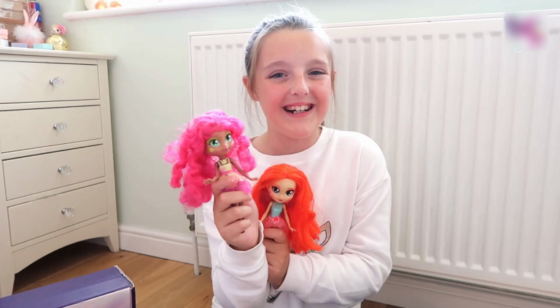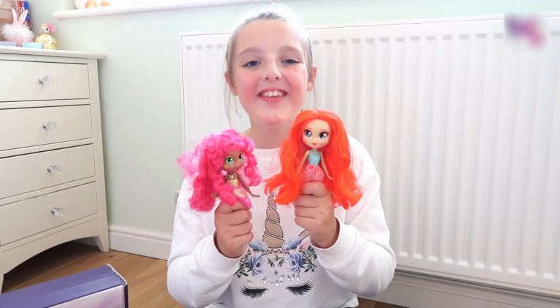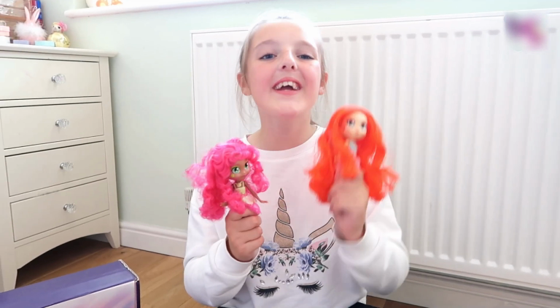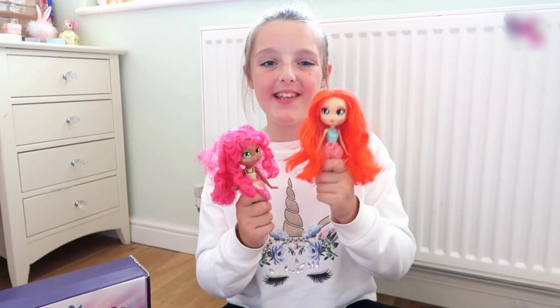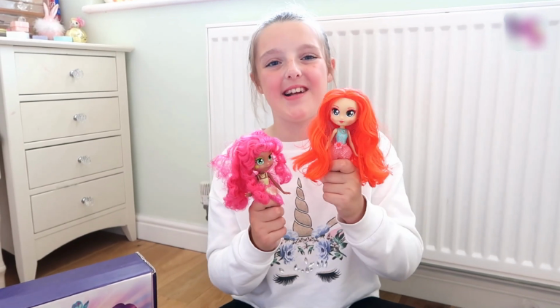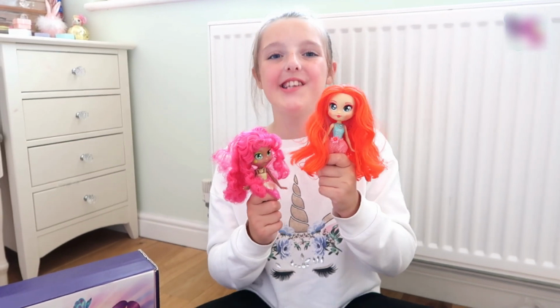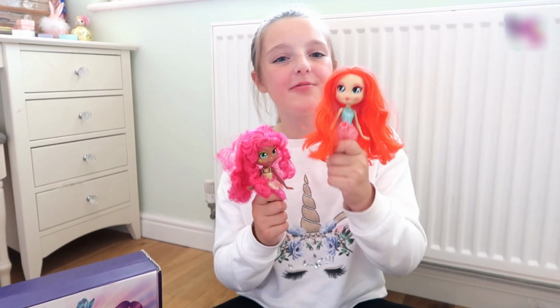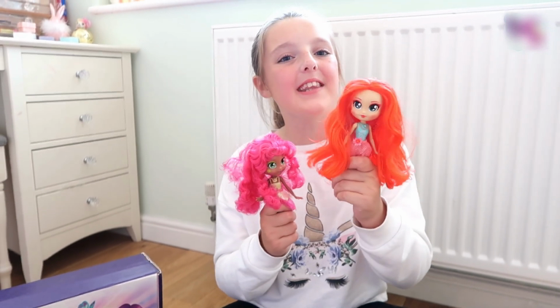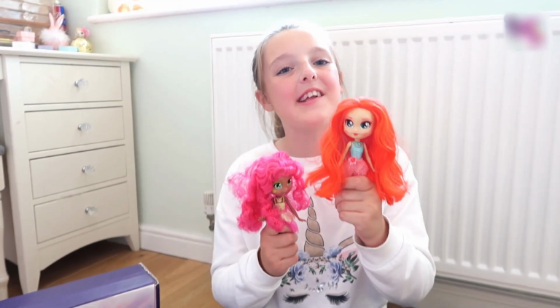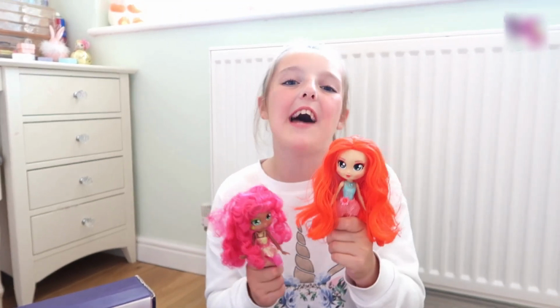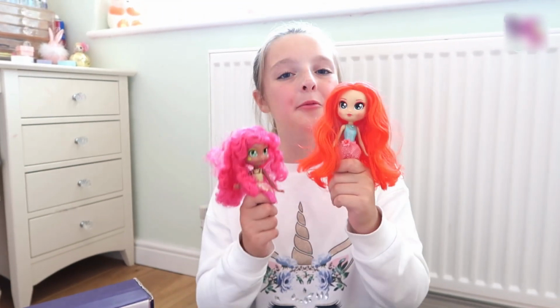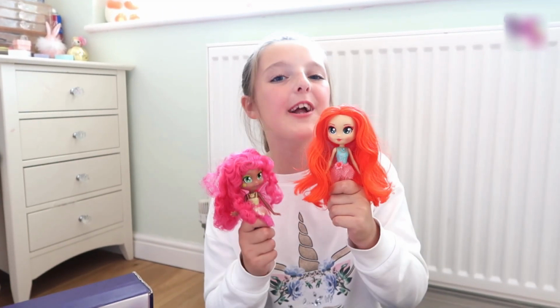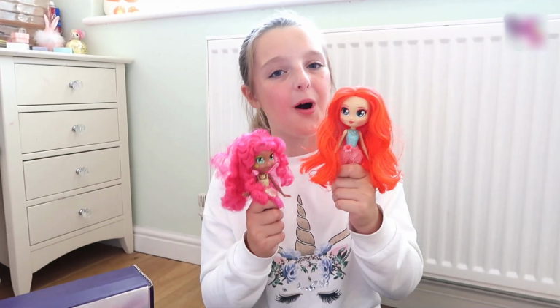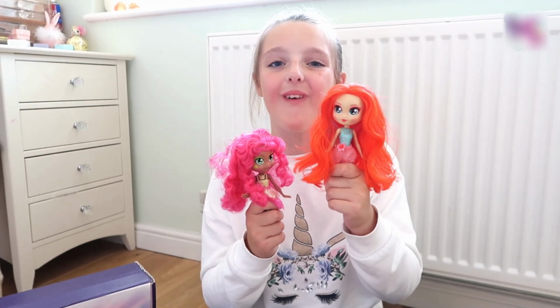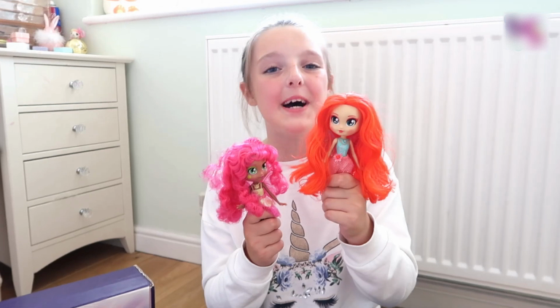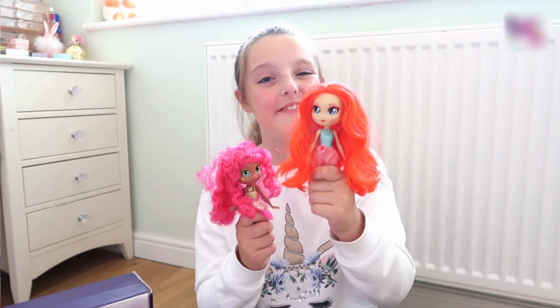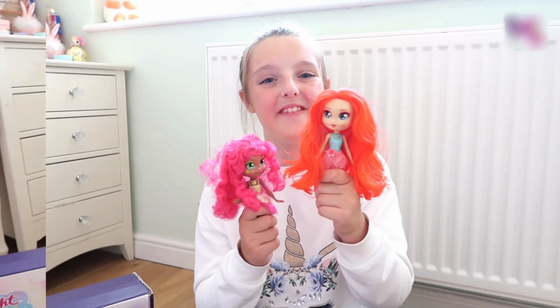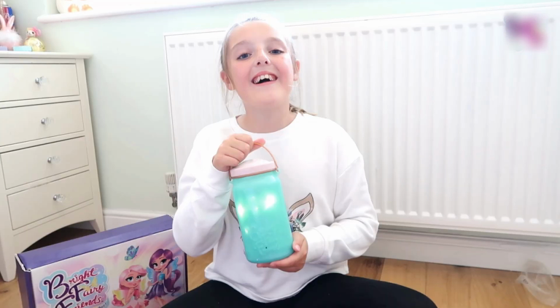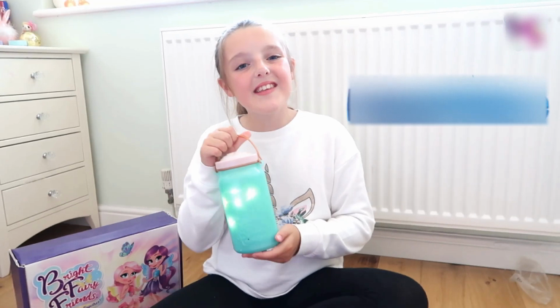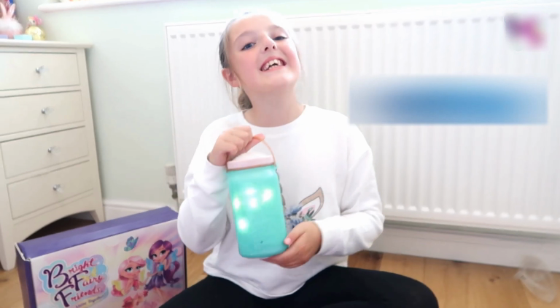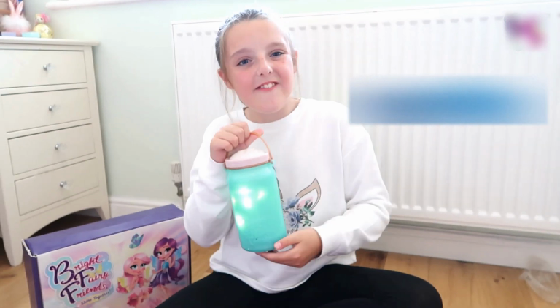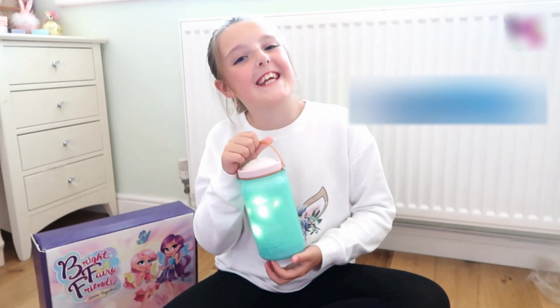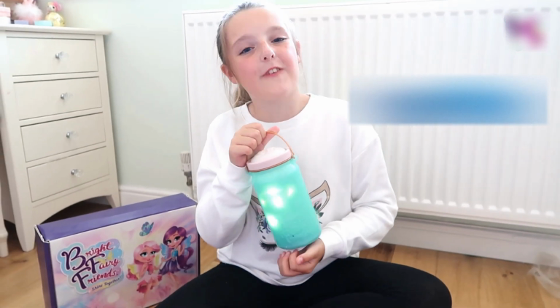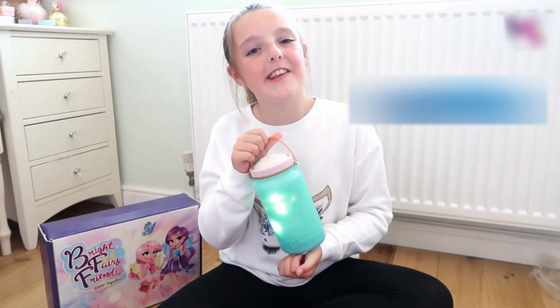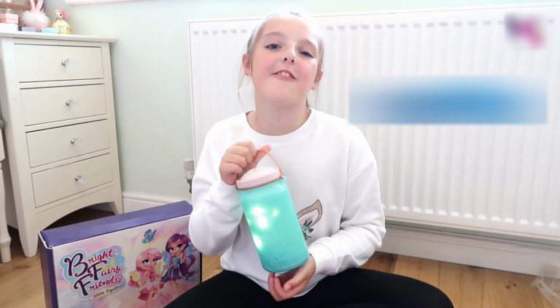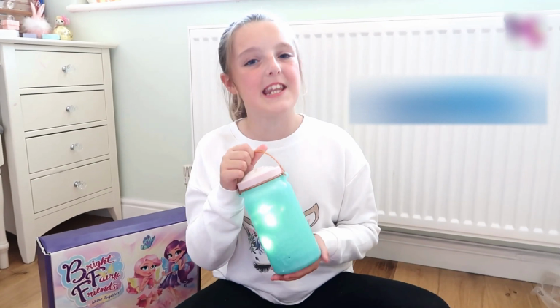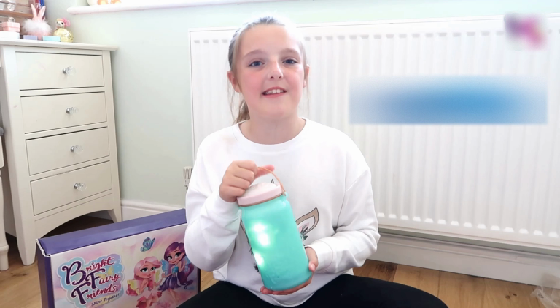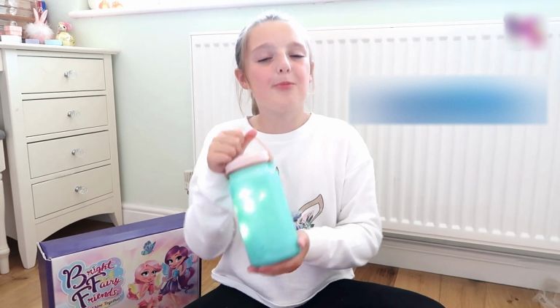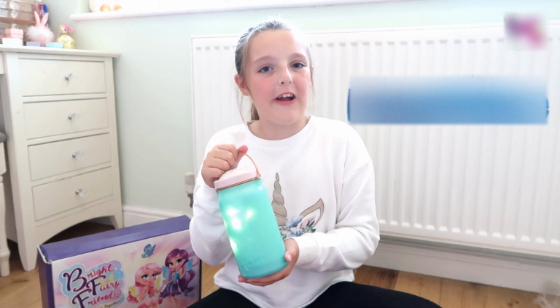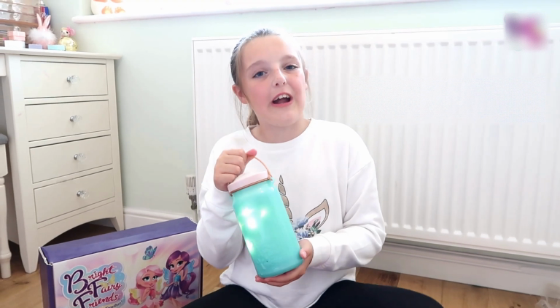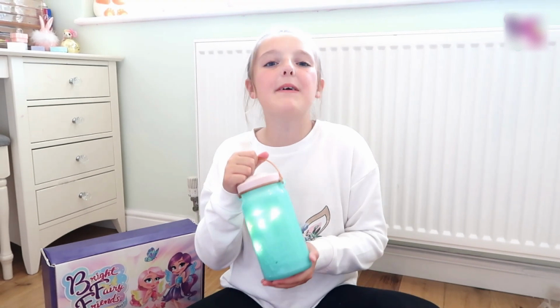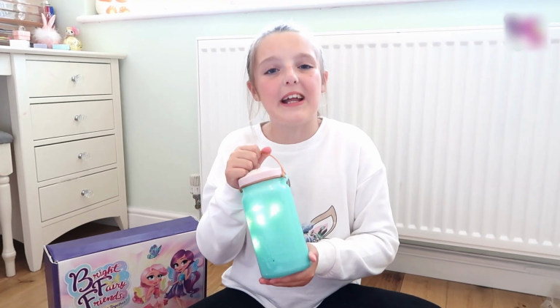Sophie is nurturing — she cheers proud and loud and she has unwavering support for all of her BFFs. I'd have to say a huge thank you to Funrise Toys for sending me these Bright Fairy Friends — they've been great fun.